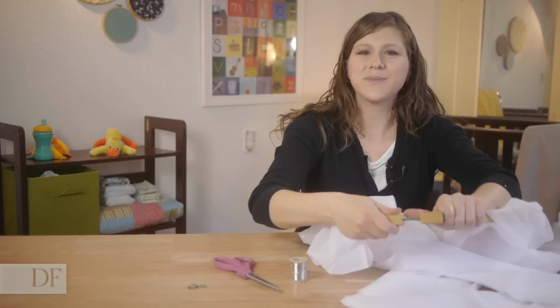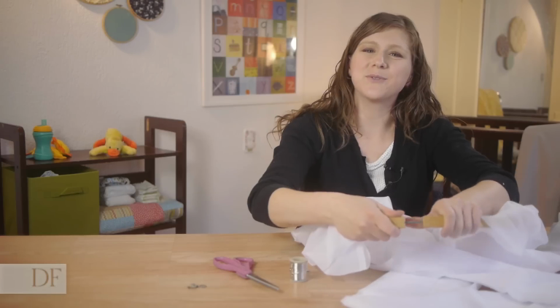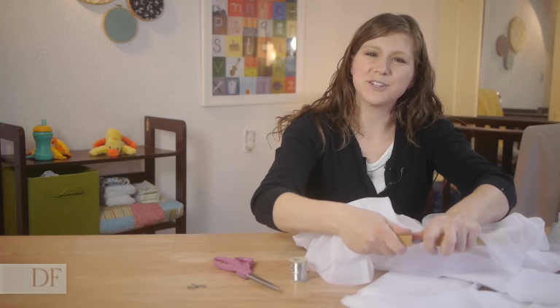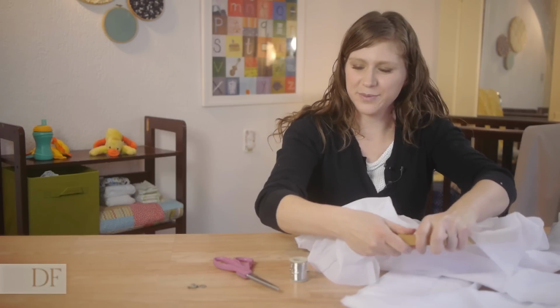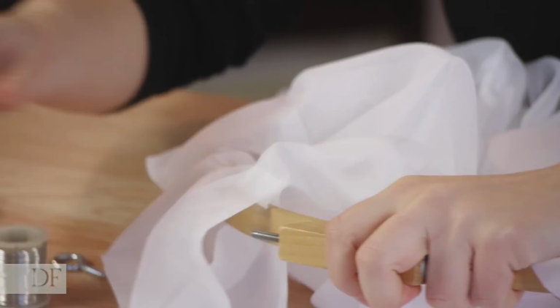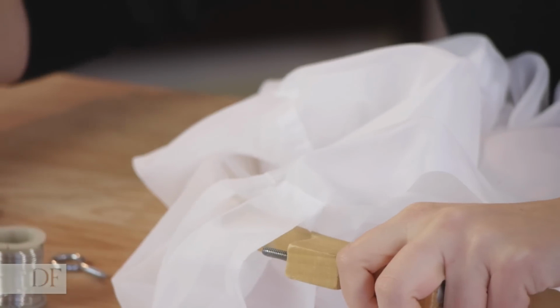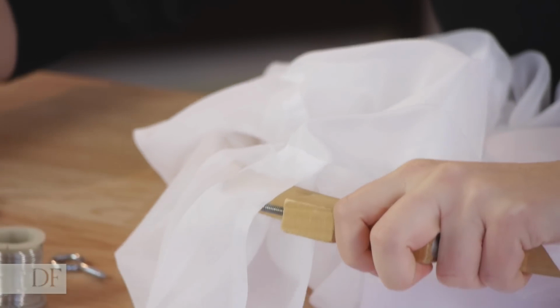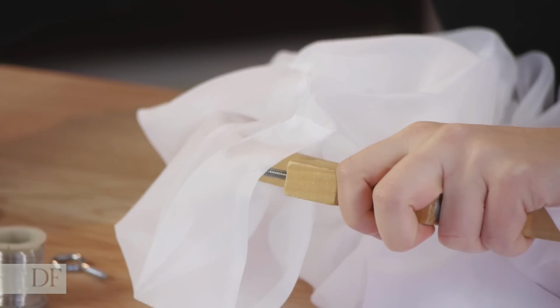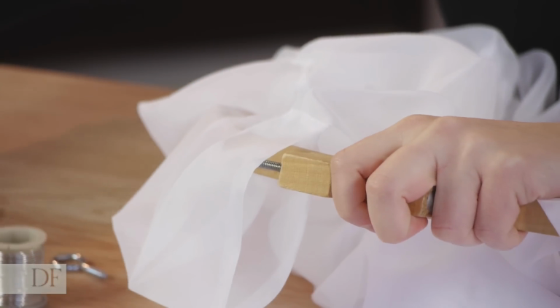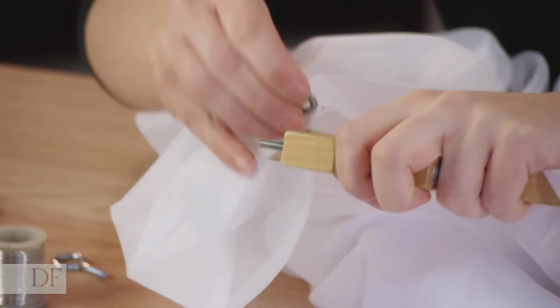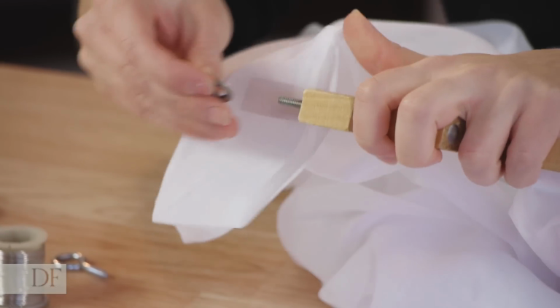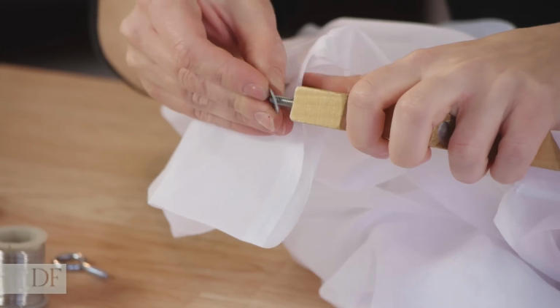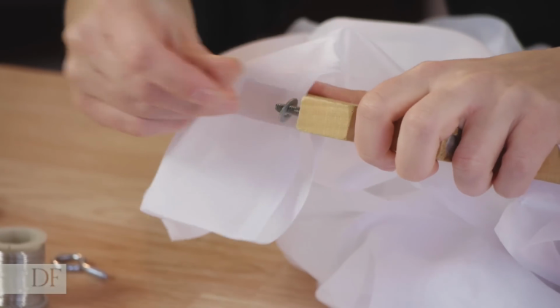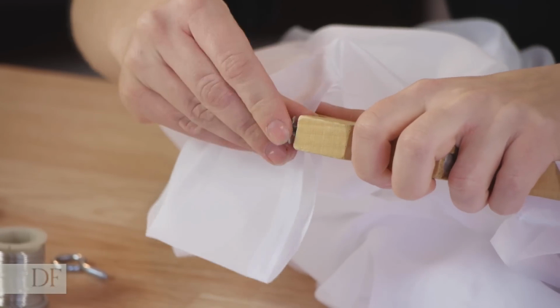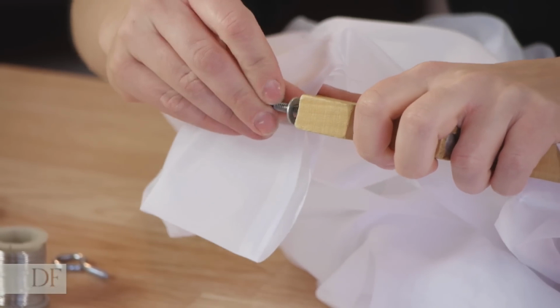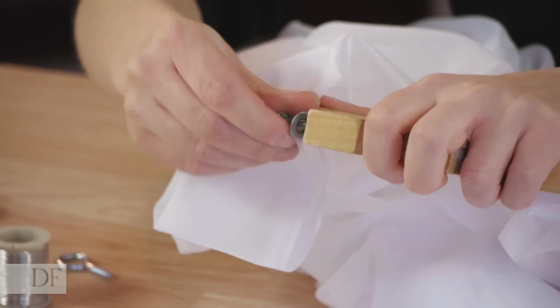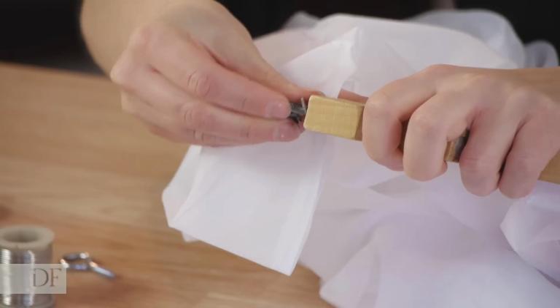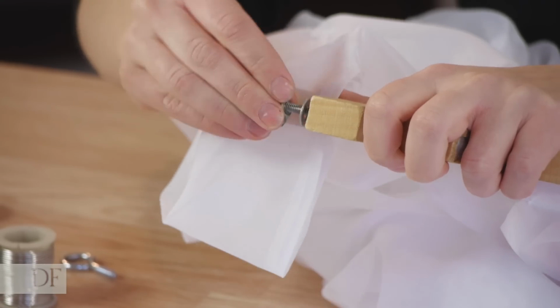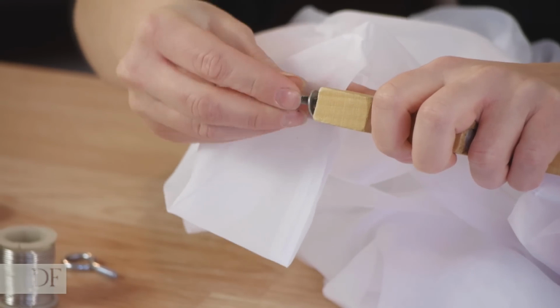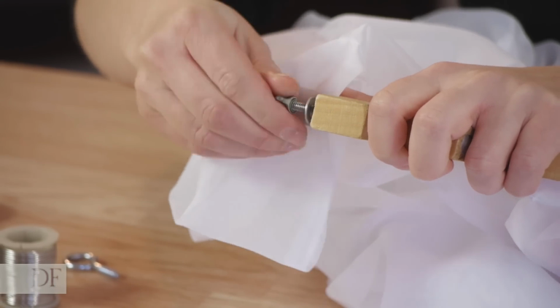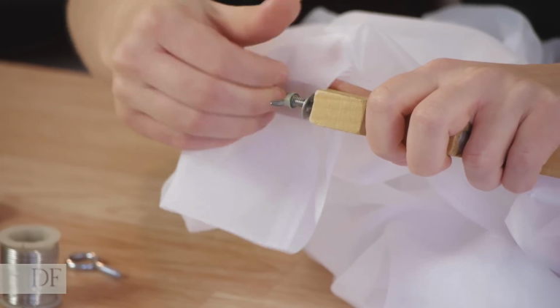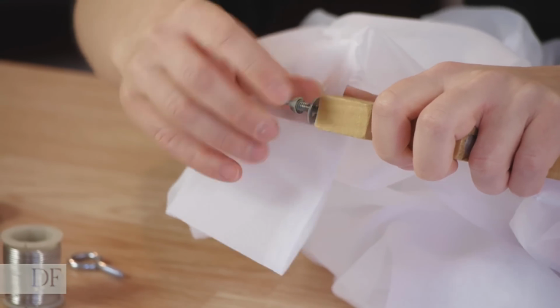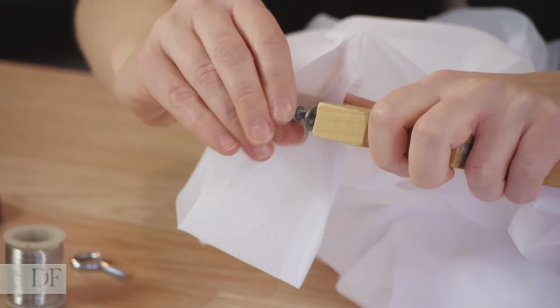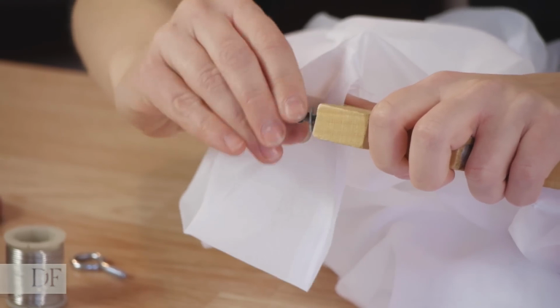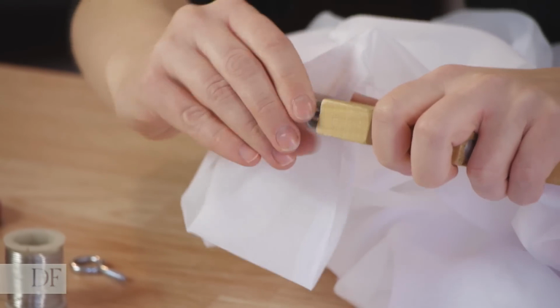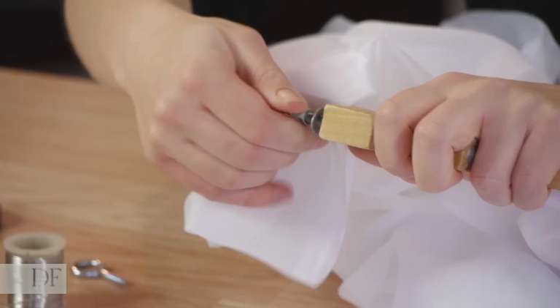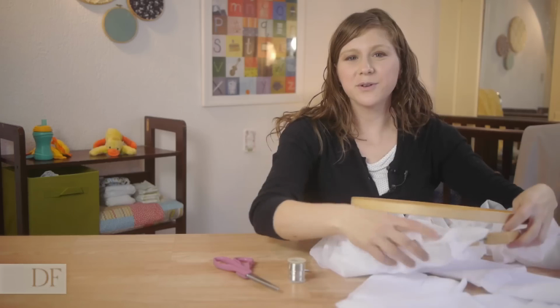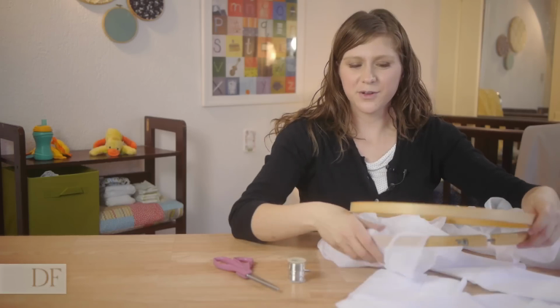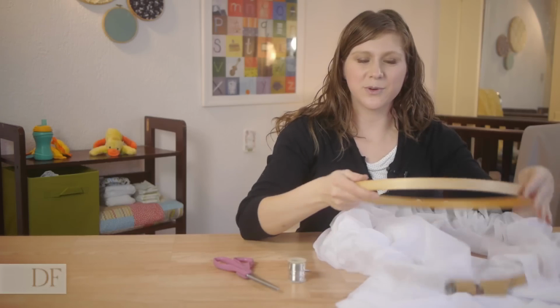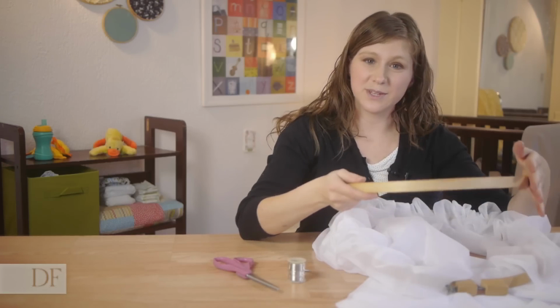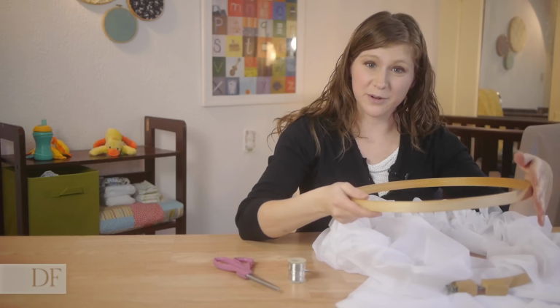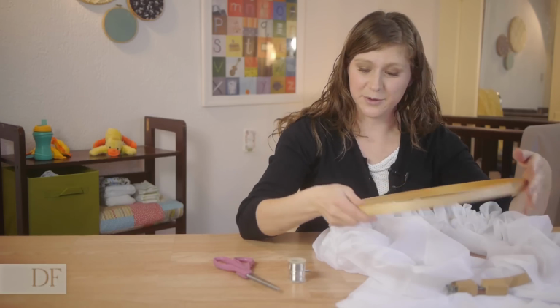Now we're going to reattach our hoop. Just slide the wing nut back on and tighten it down. Don't go too far though because we're going to be using the bottom piece of the hoop.